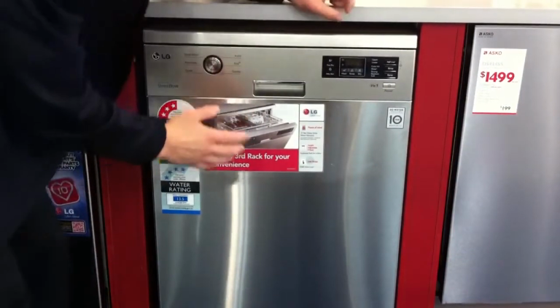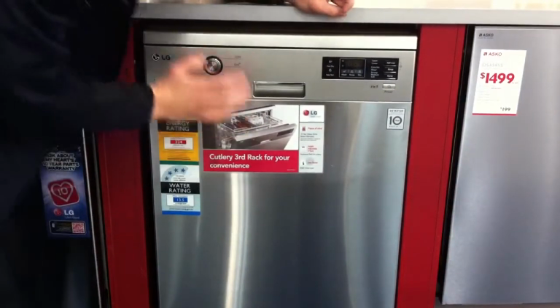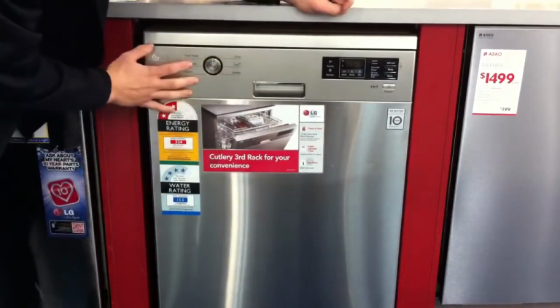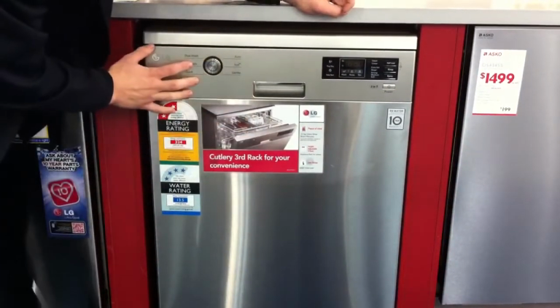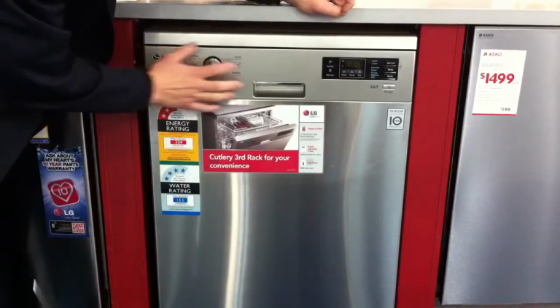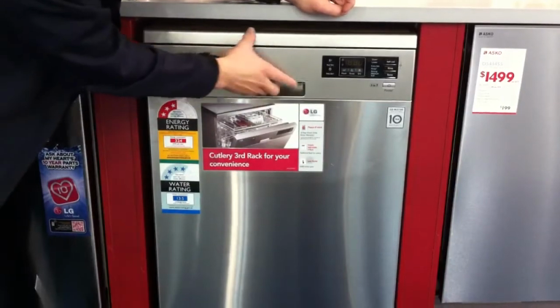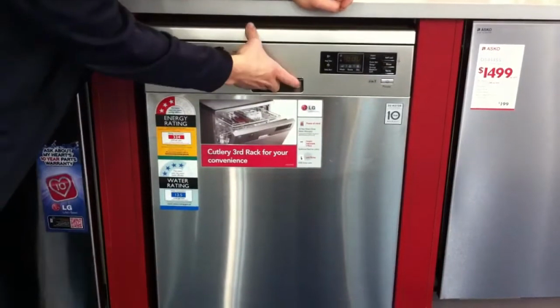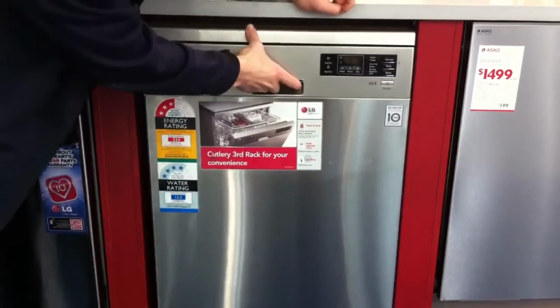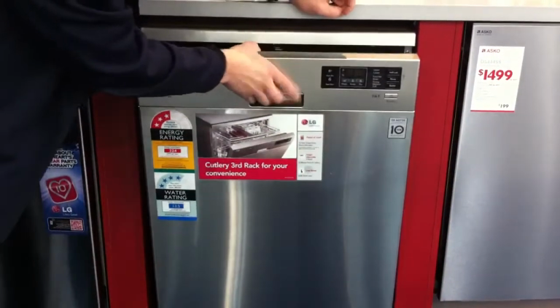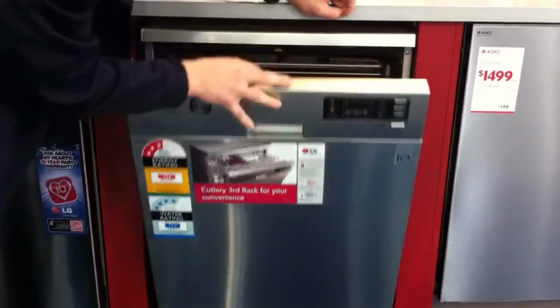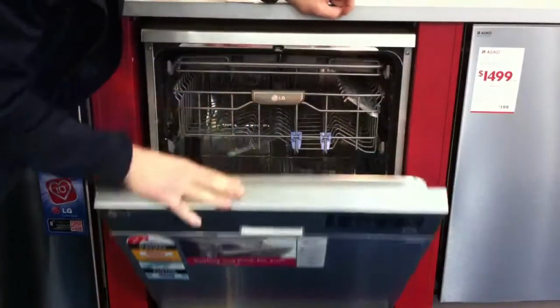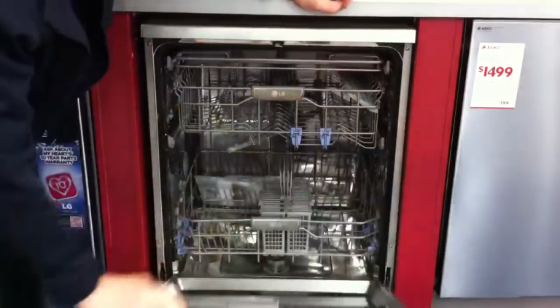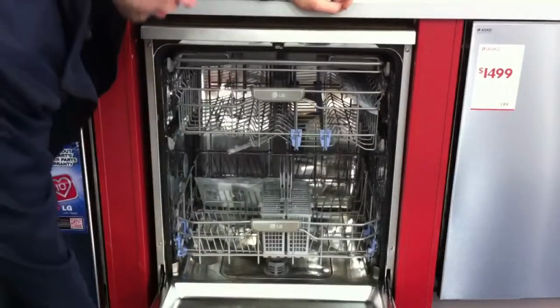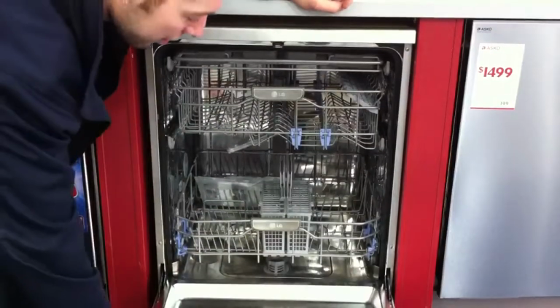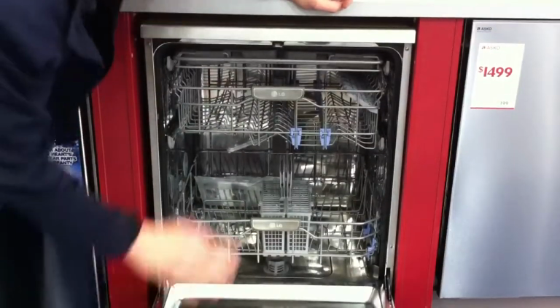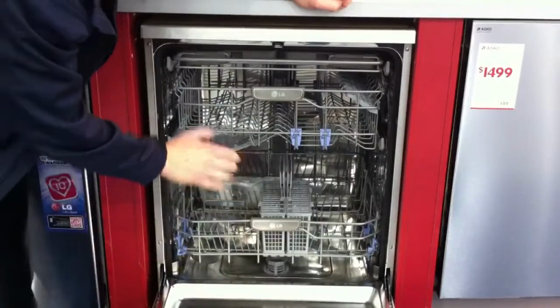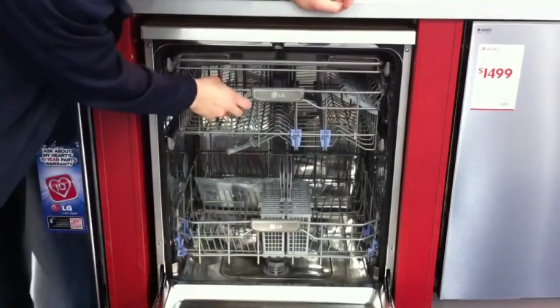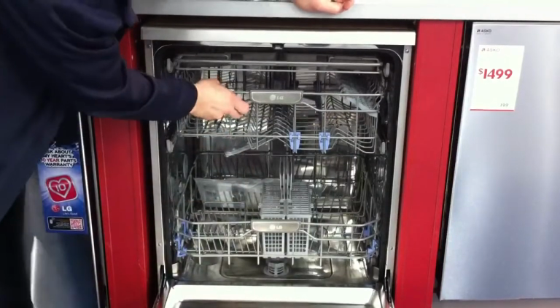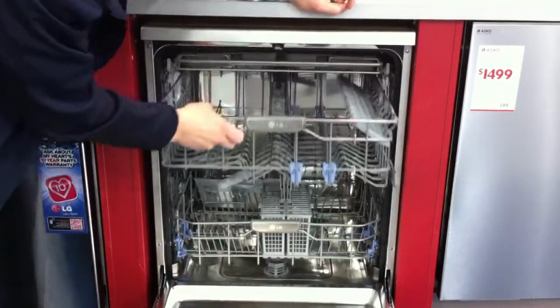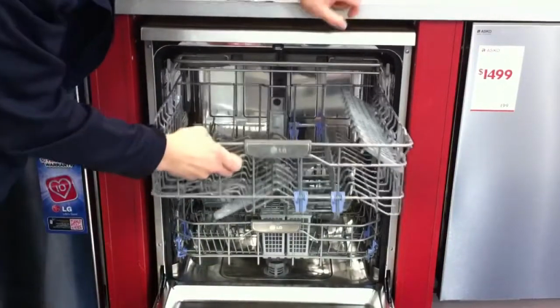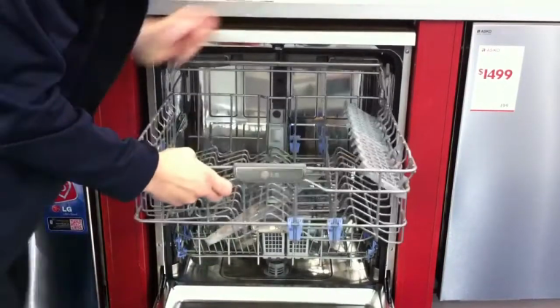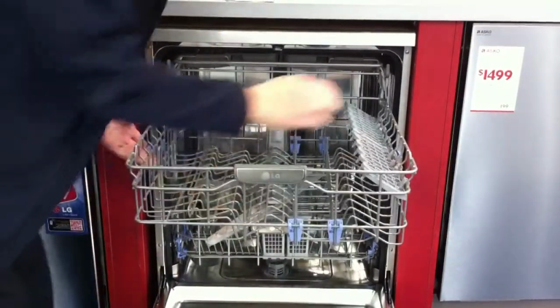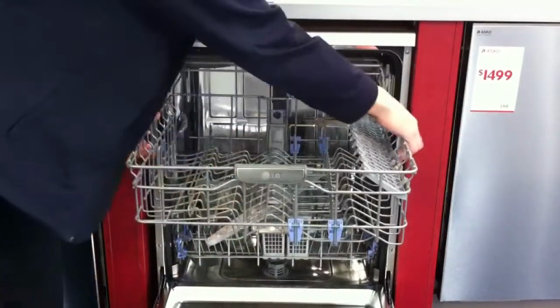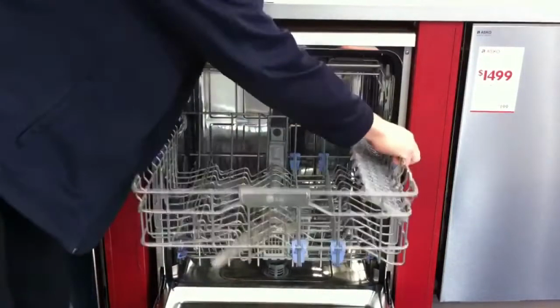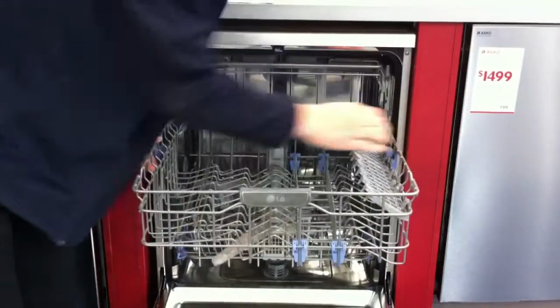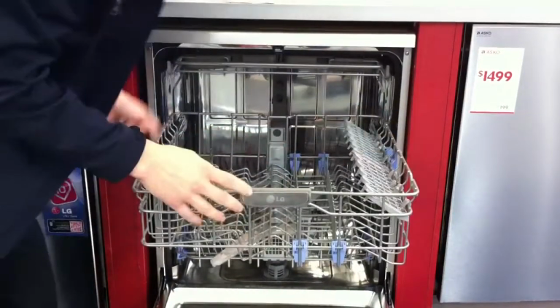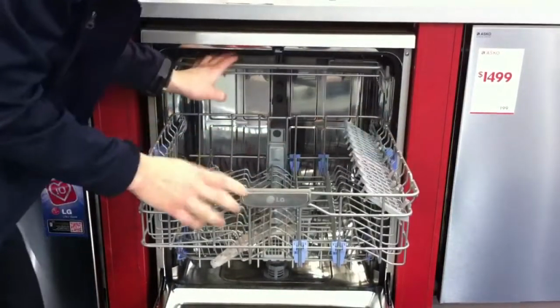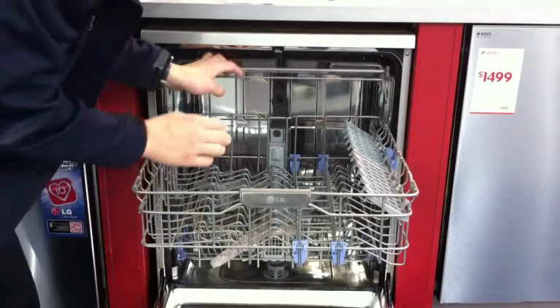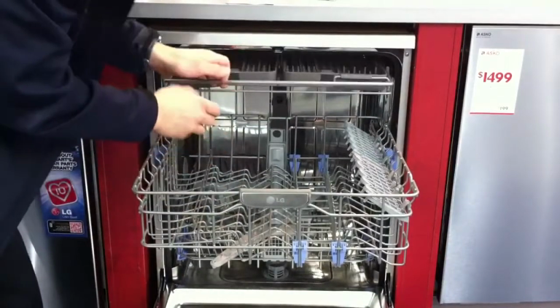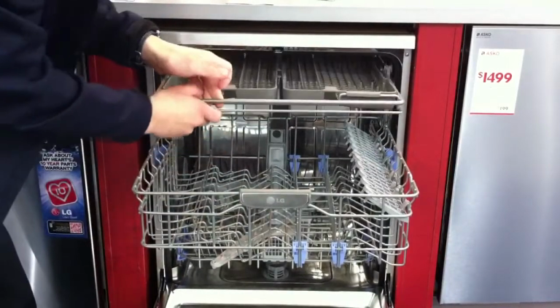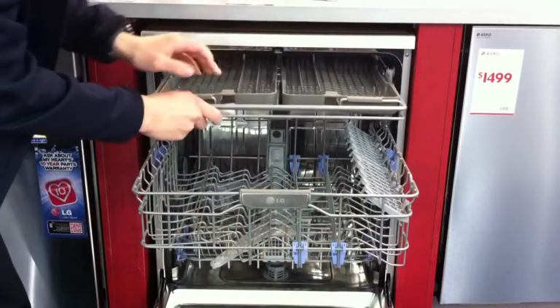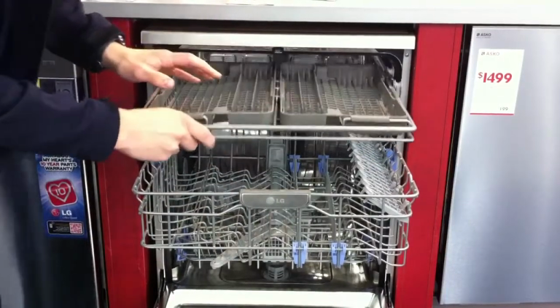It does a half load option cycle also, which is very good in saving water. If you open it up and have a look inside, it'll give you a lot of space. The second drawer here is adjustable, so just like this you can put it down. It's also got a cutlery tray up the top,